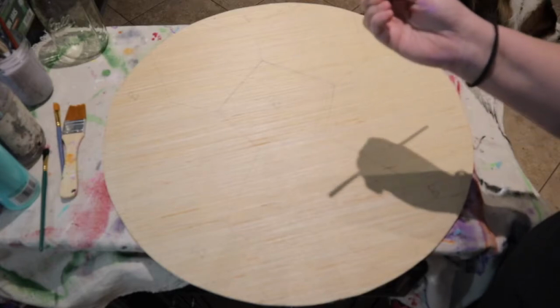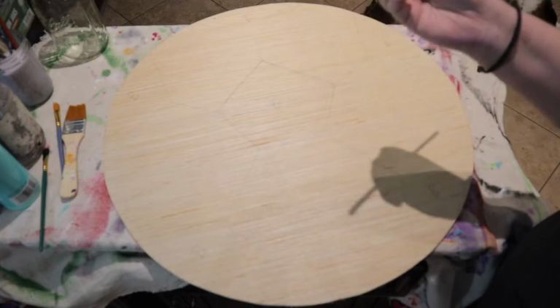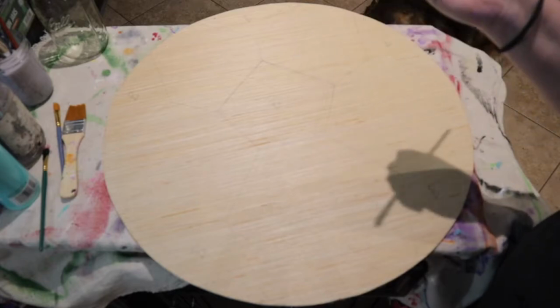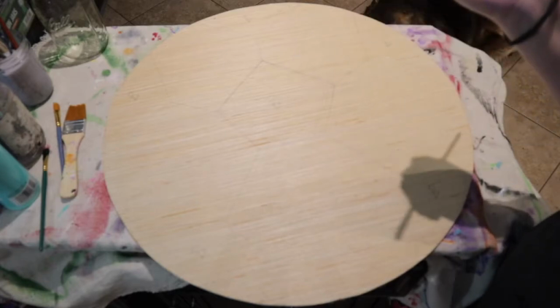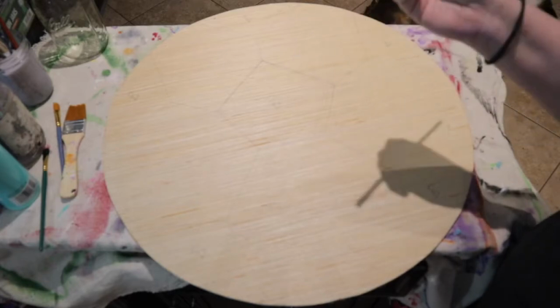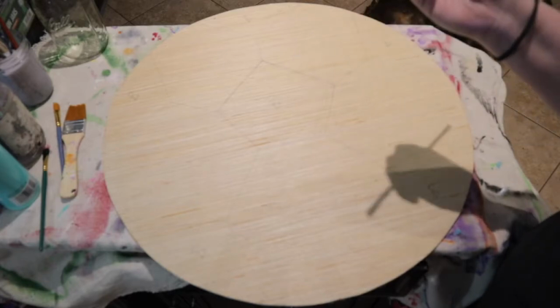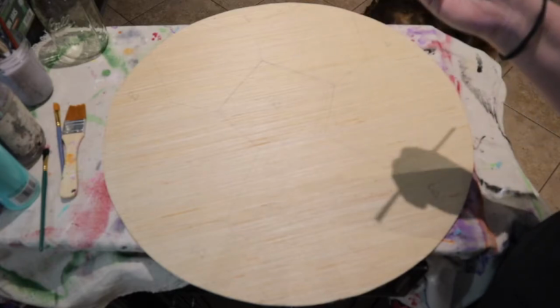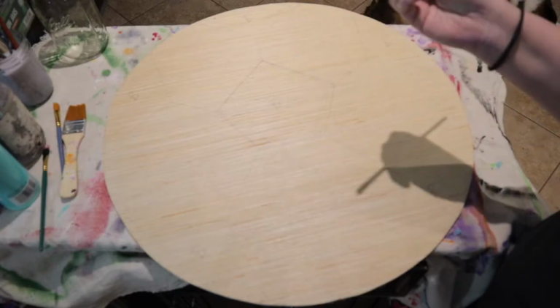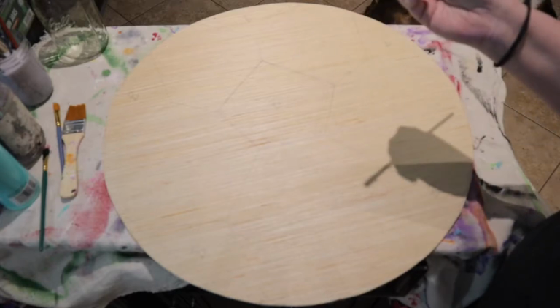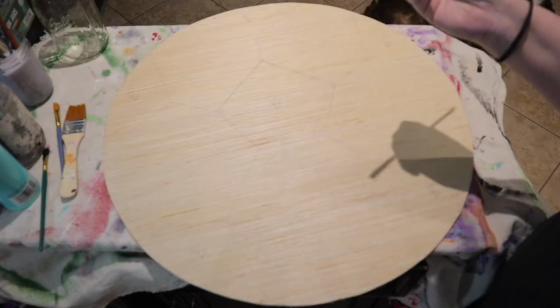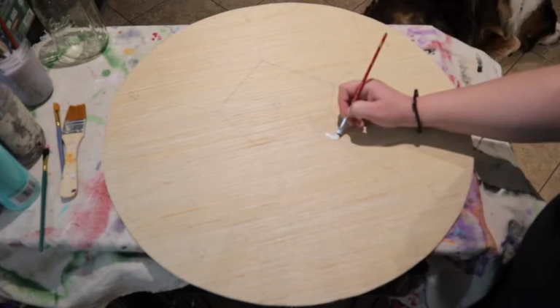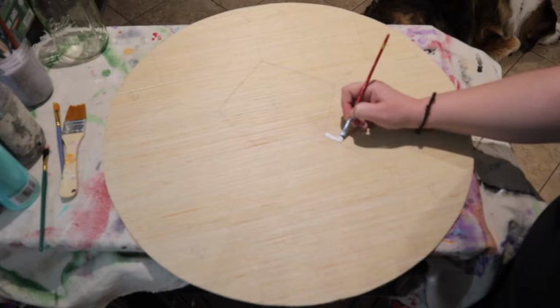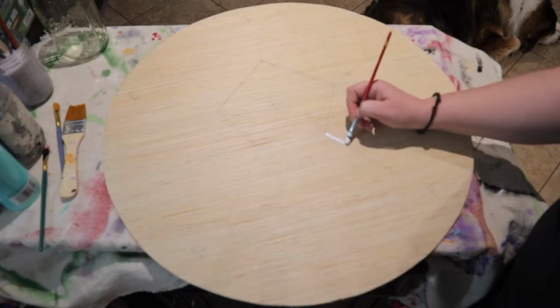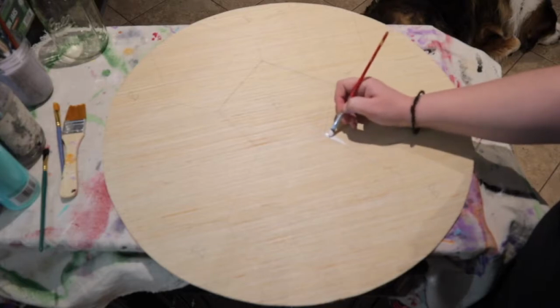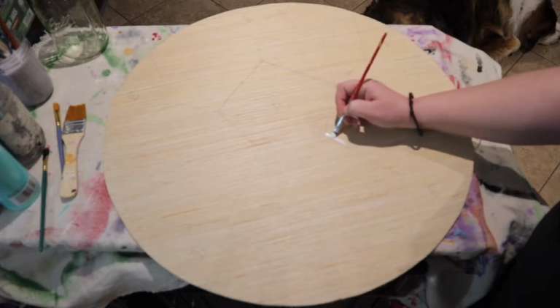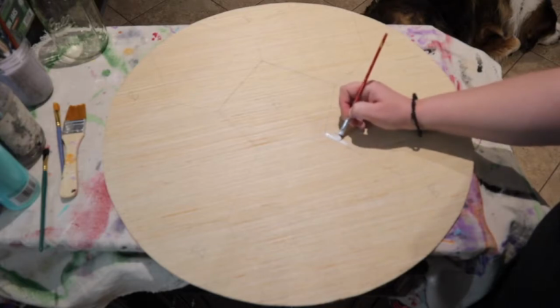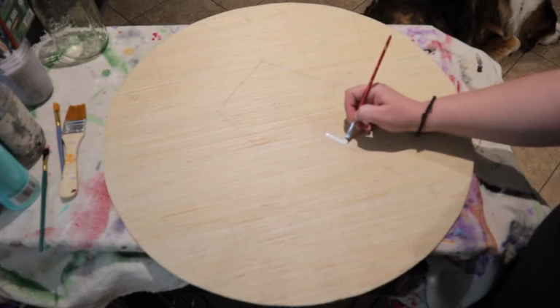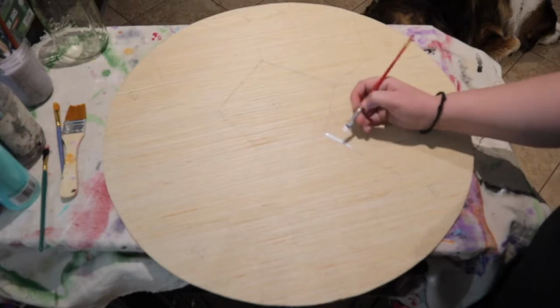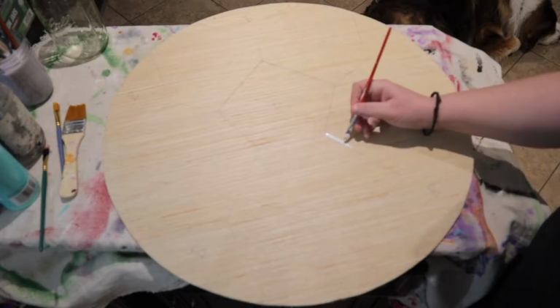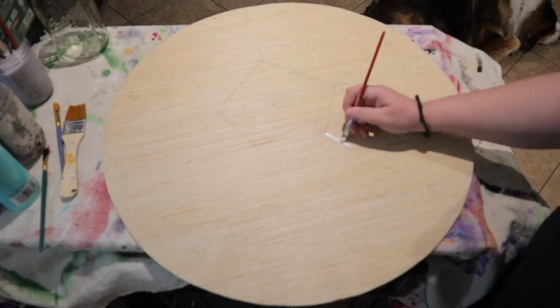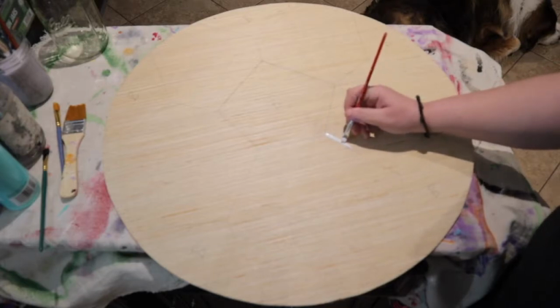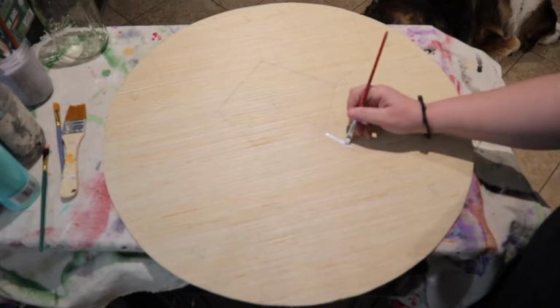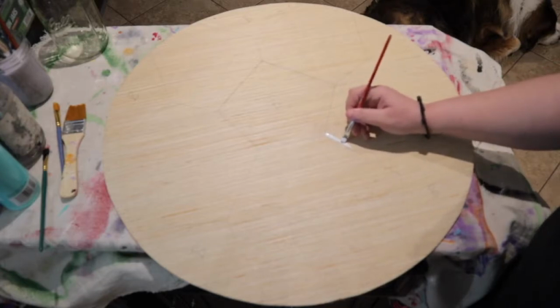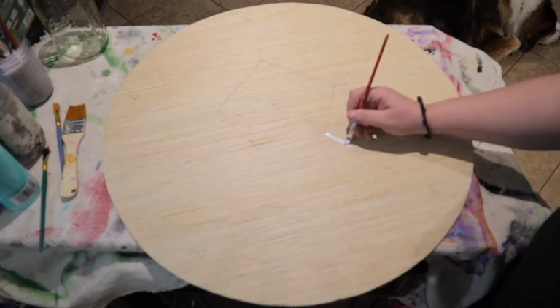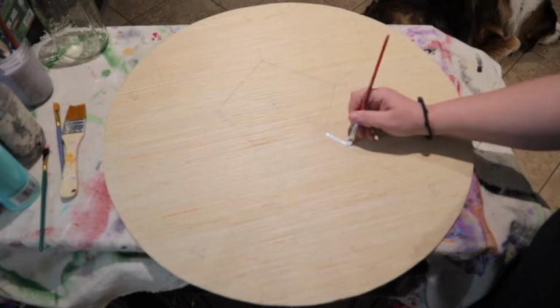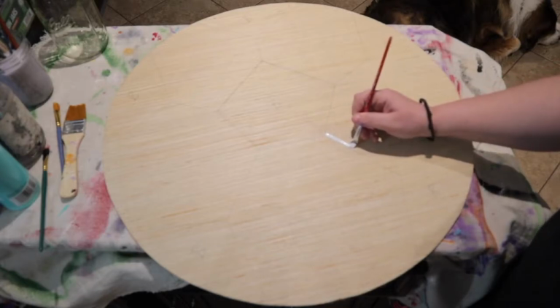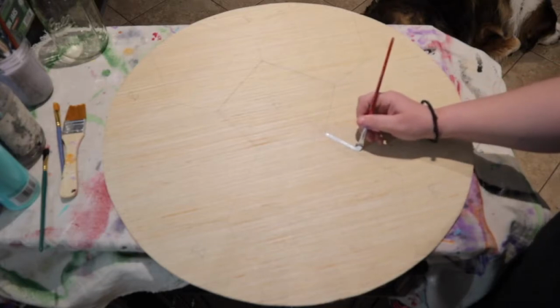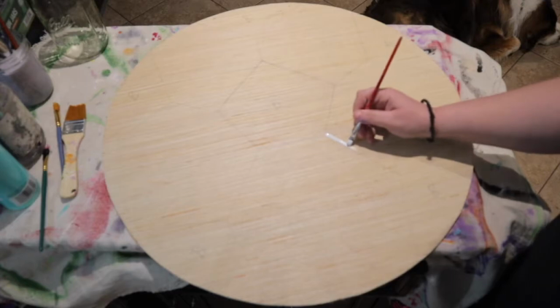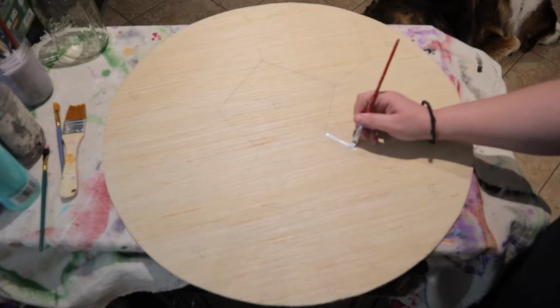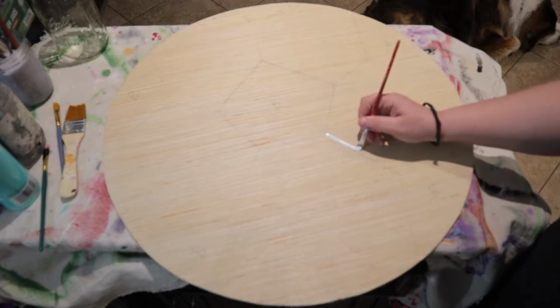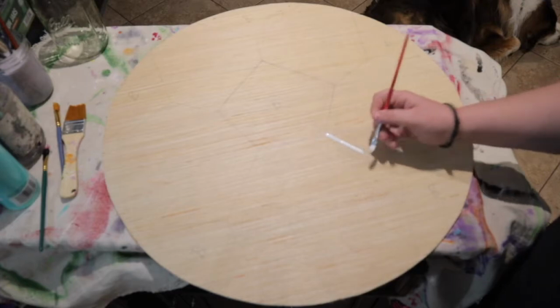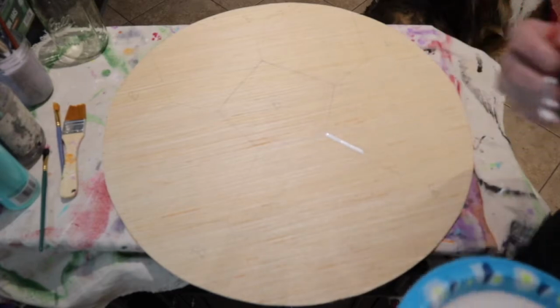You're going to want to start with your small paint brush, and you're going to start with the white areas first. You want to prepare each white space by painting right up against the line.